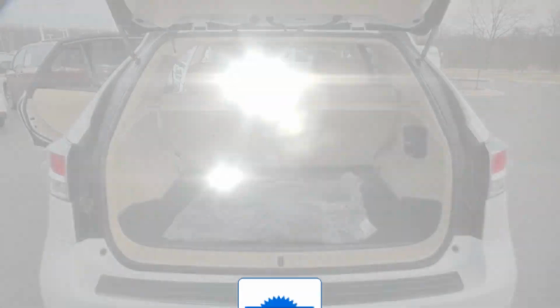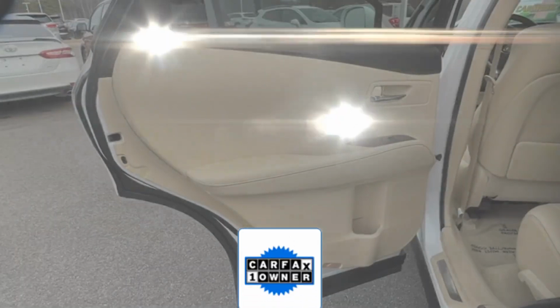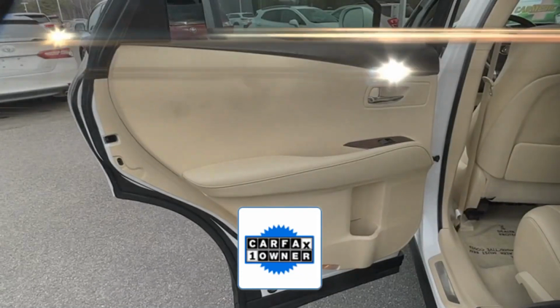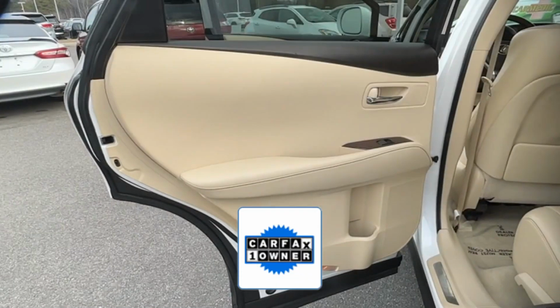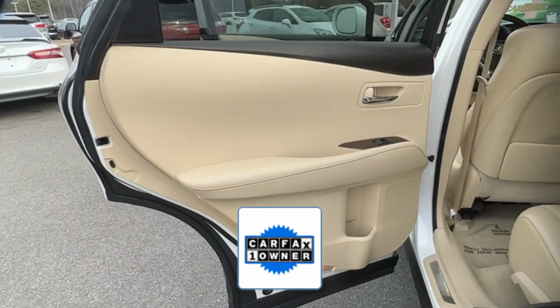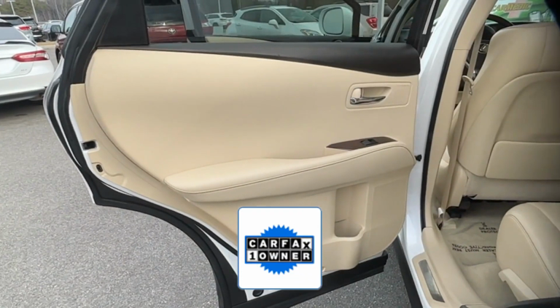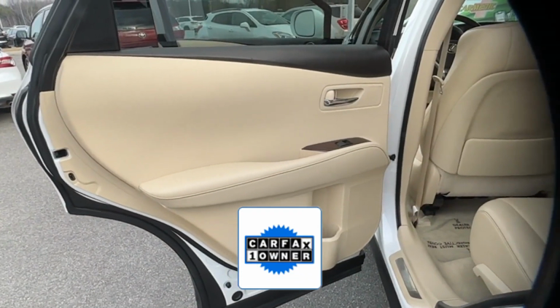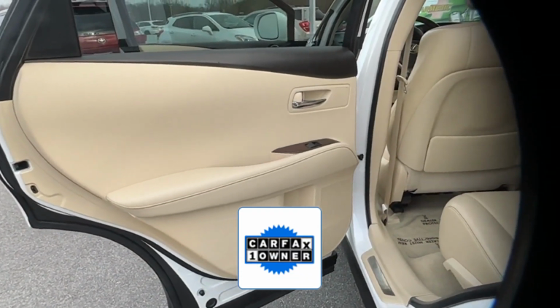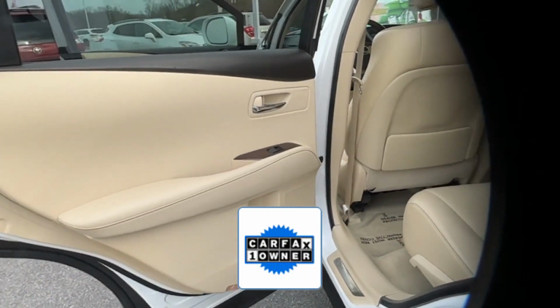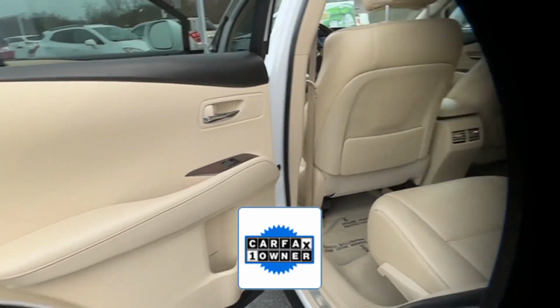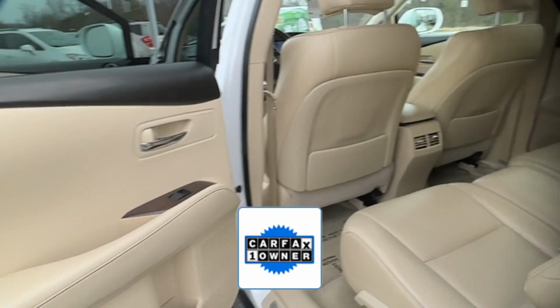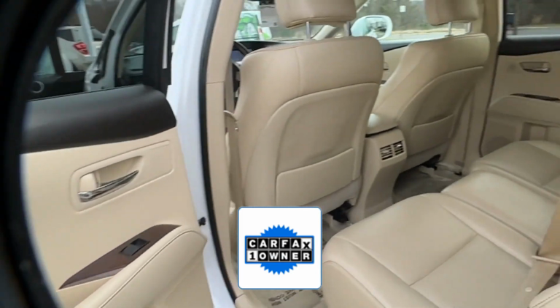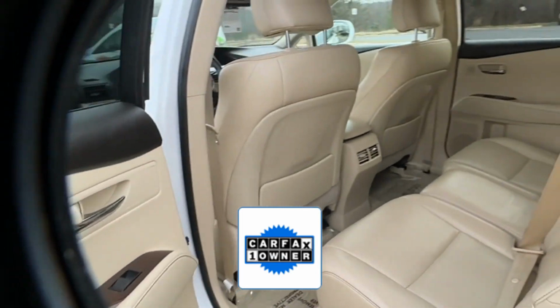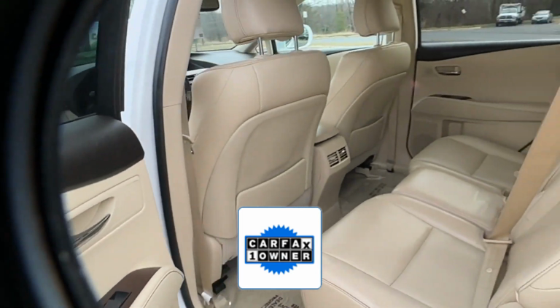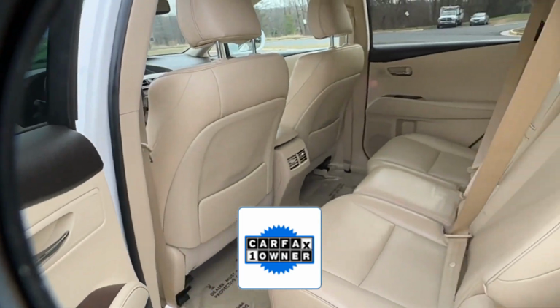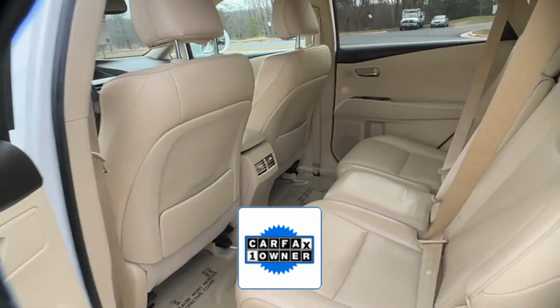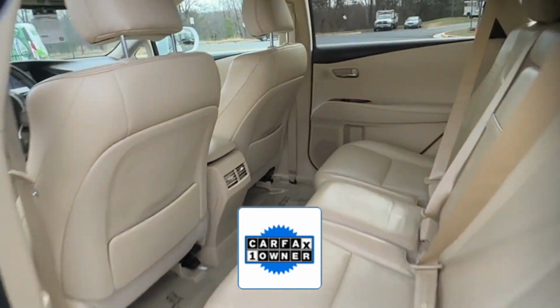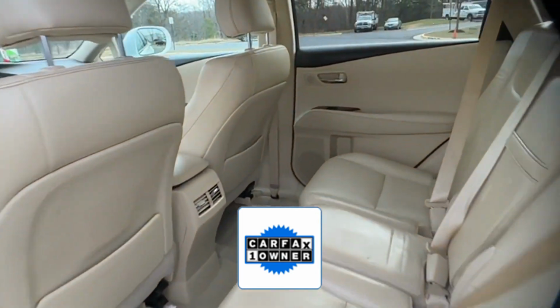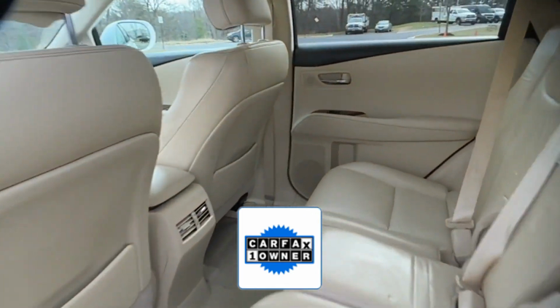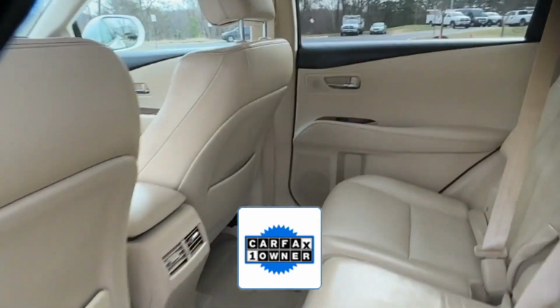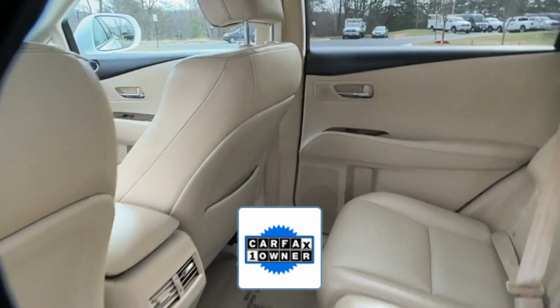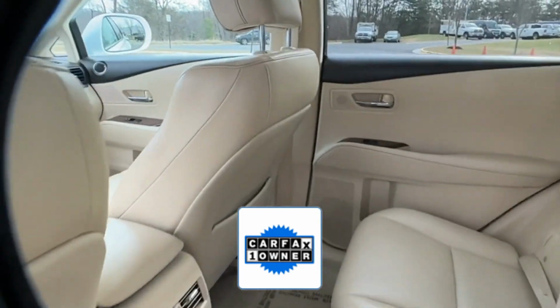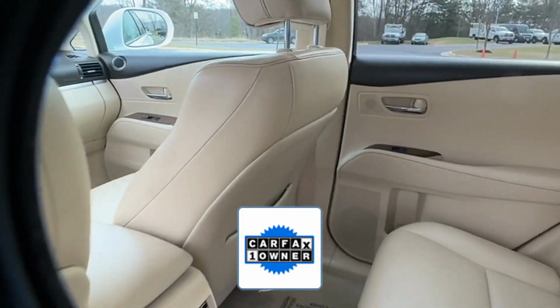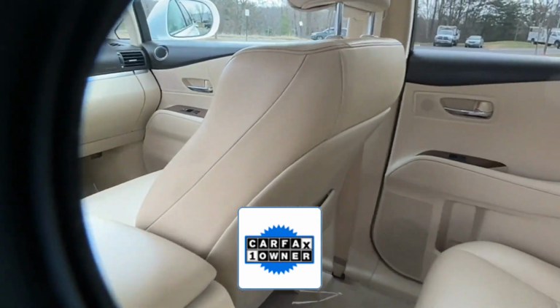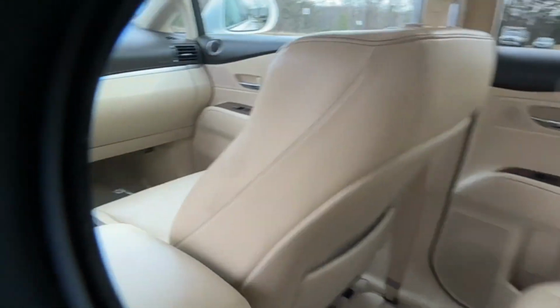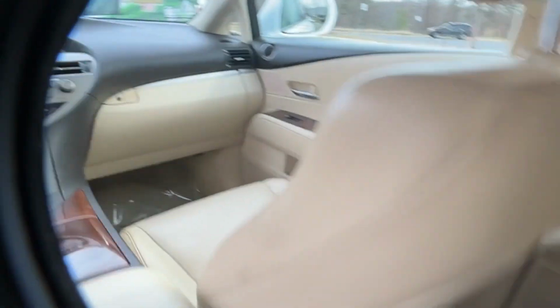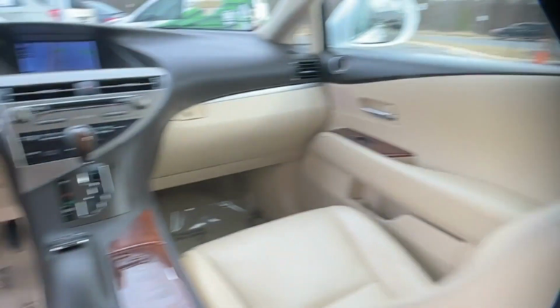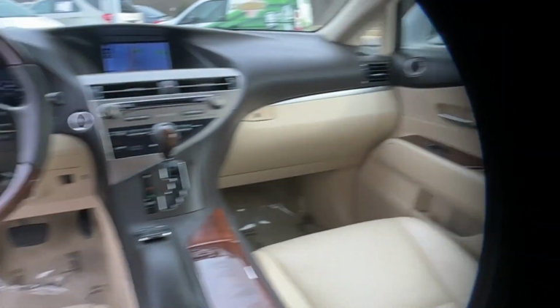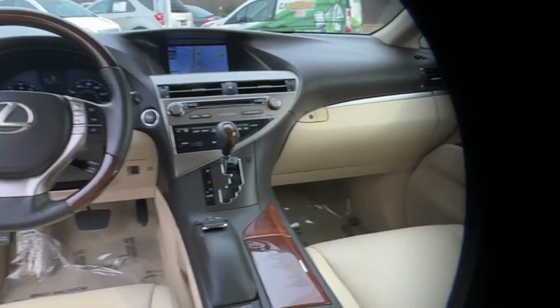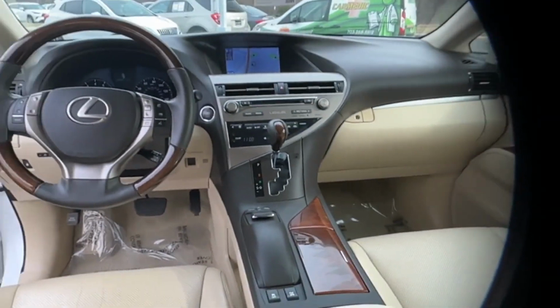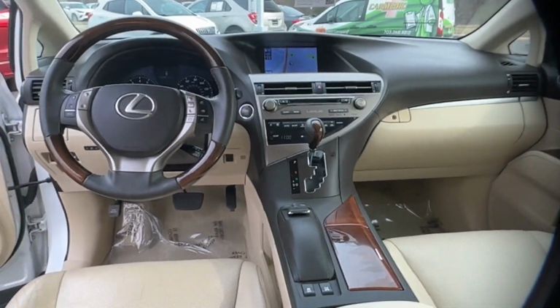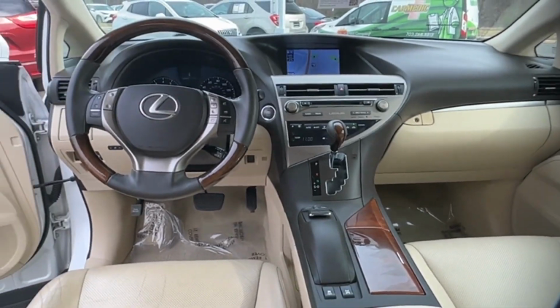As a Carfax one-owner vehicle, enjoy extra advantages such as having less normal wear and tear. Take home the car of your dreams today.